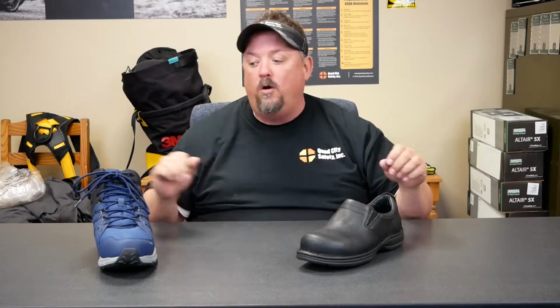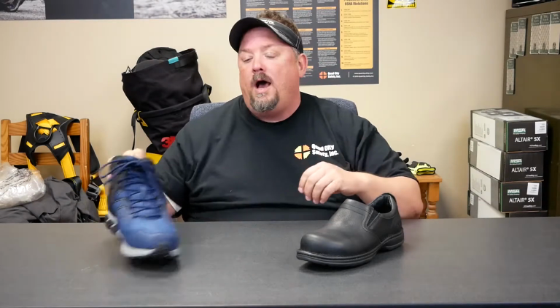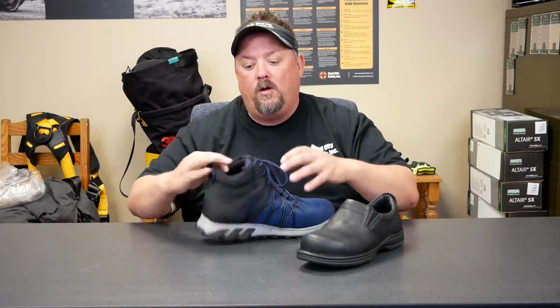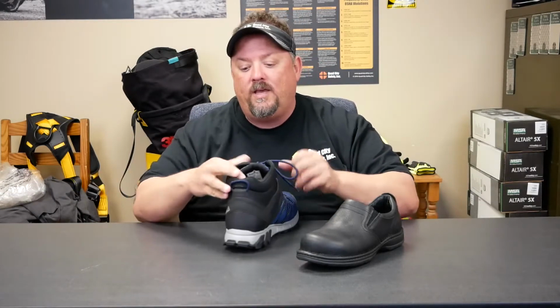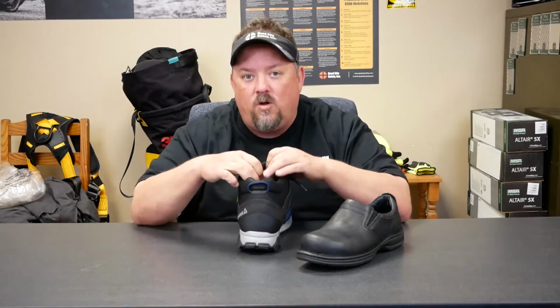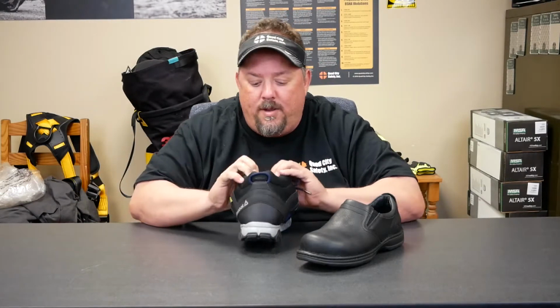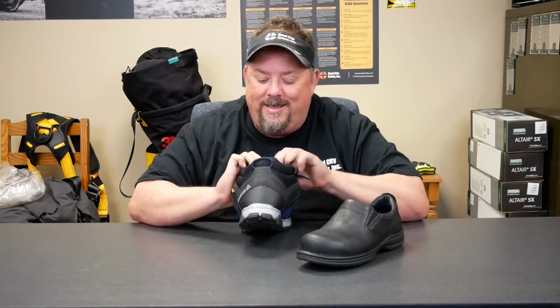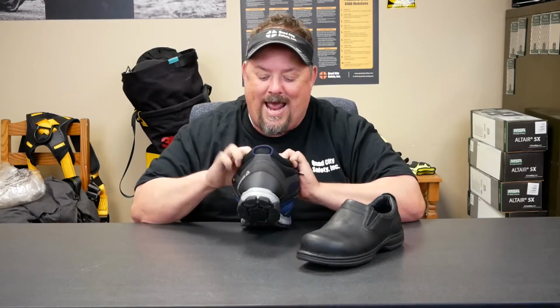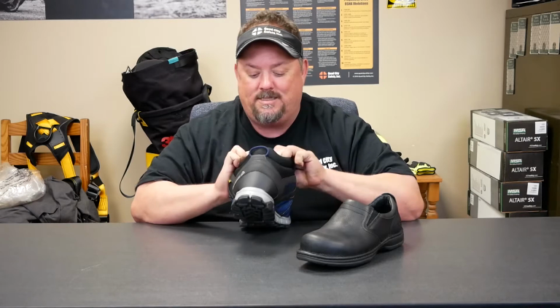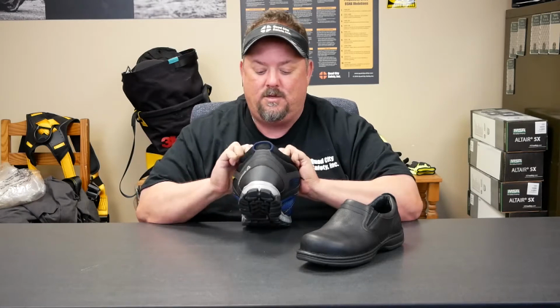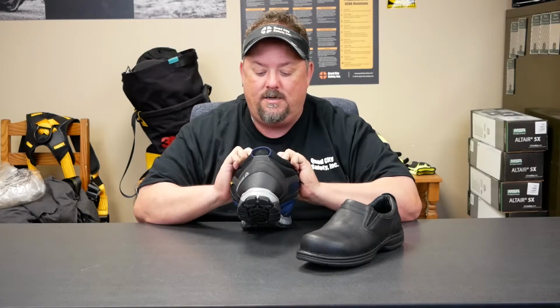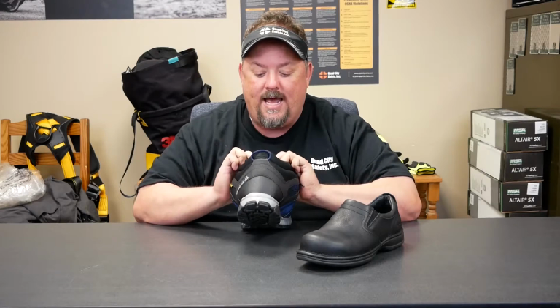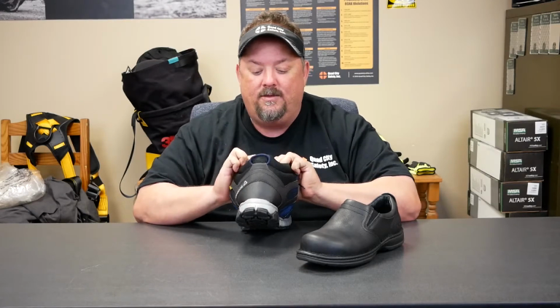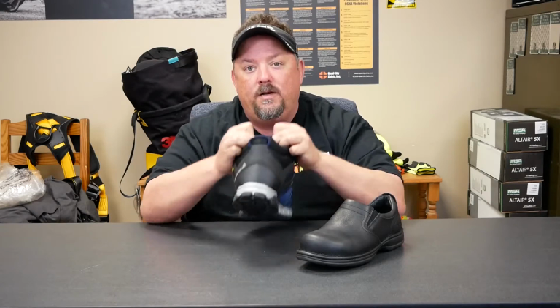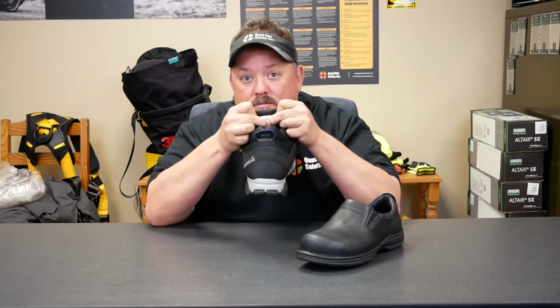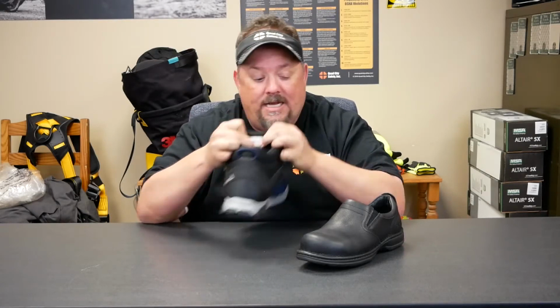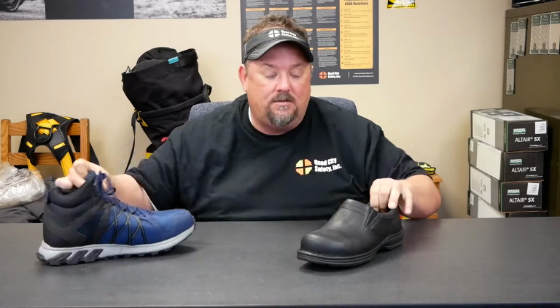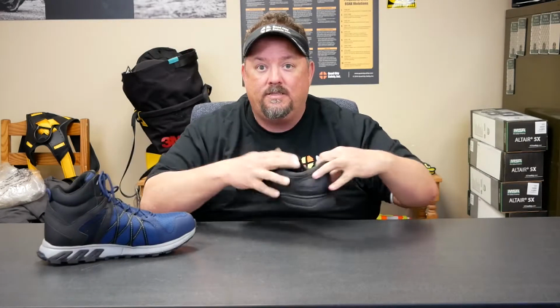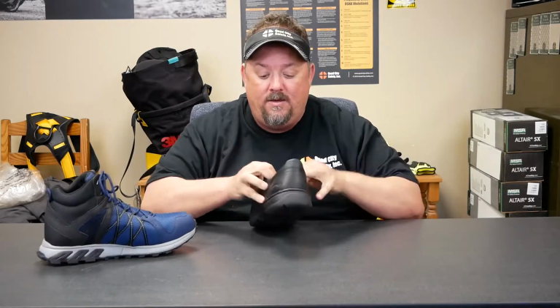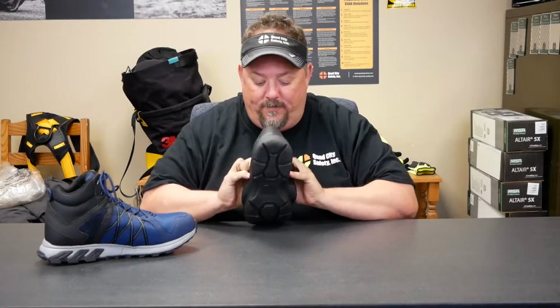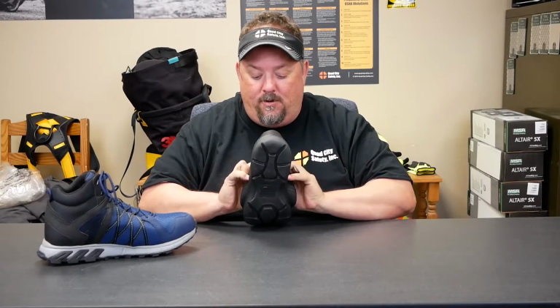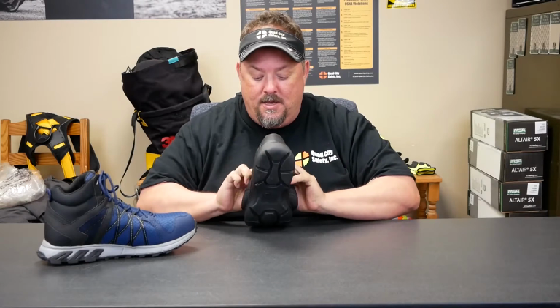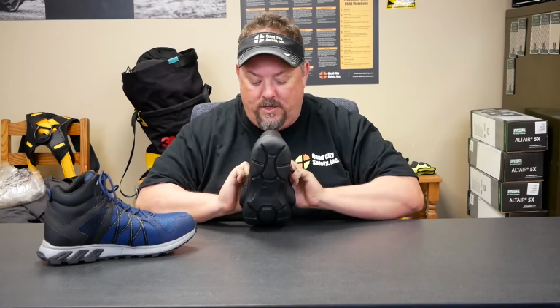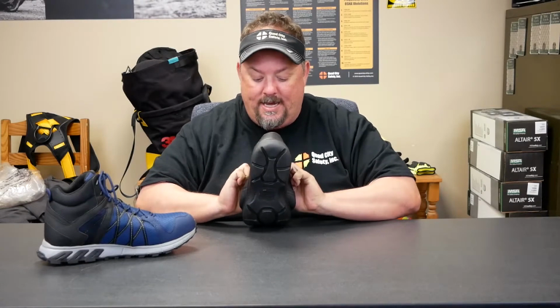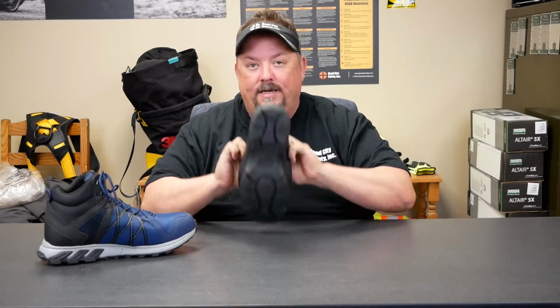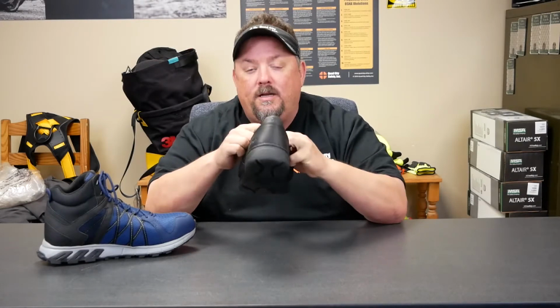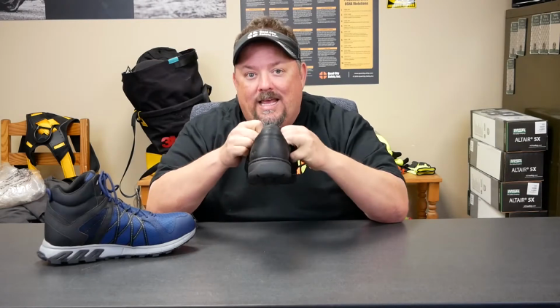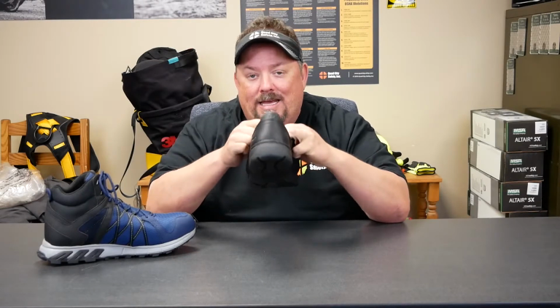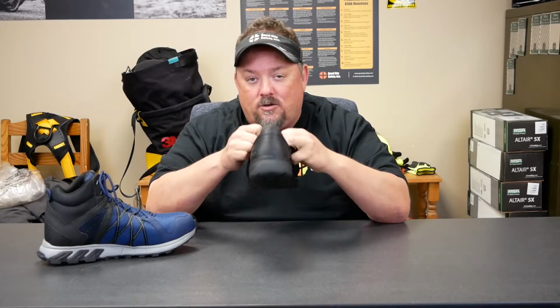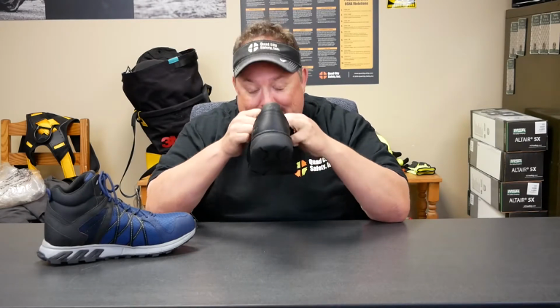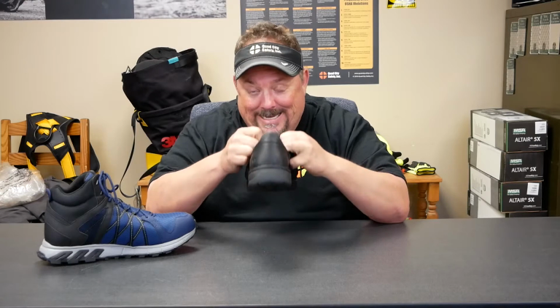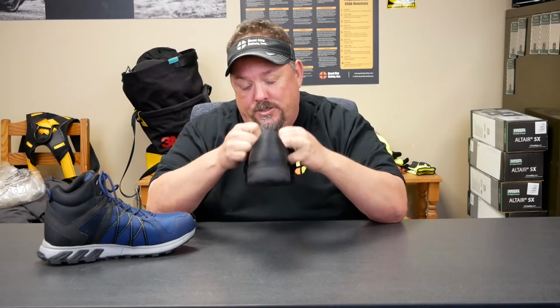One of the key things to always remember is to check the tags — it's always listed right there. This one is marked EH, and when we flip this one around and look at it, it's marked as an ESD shoe.